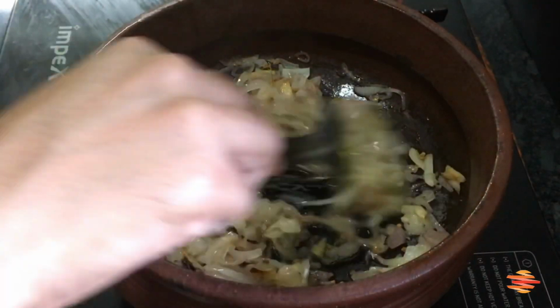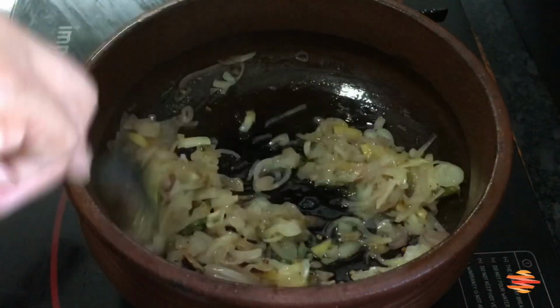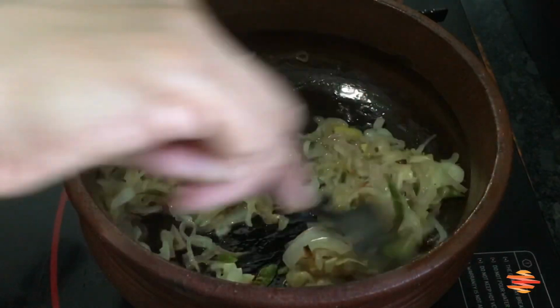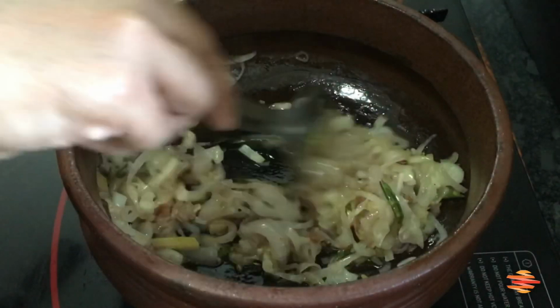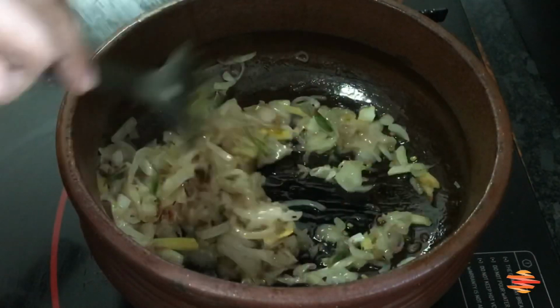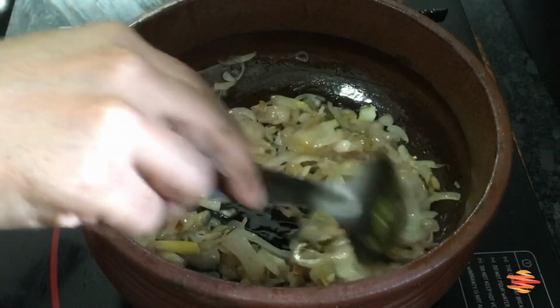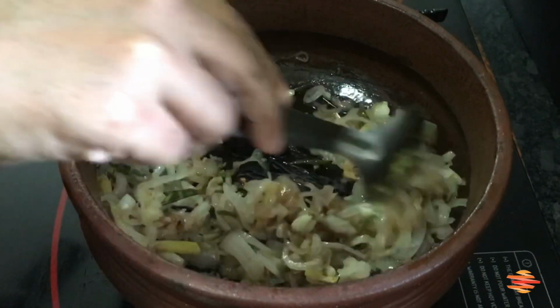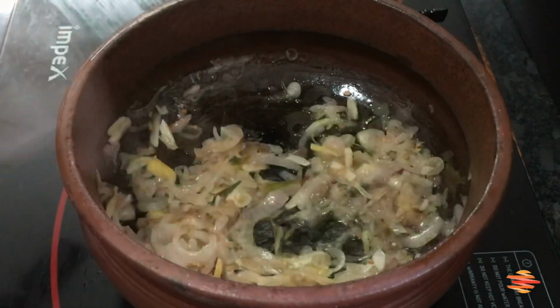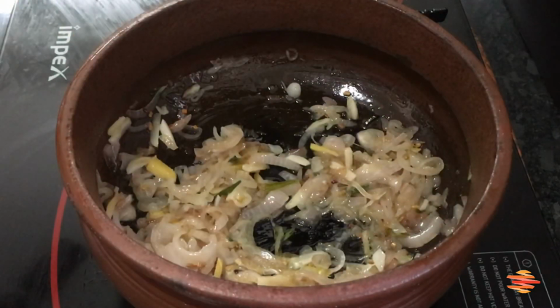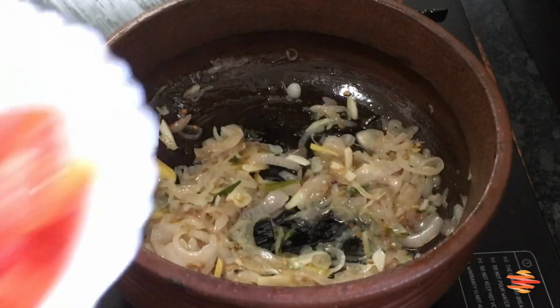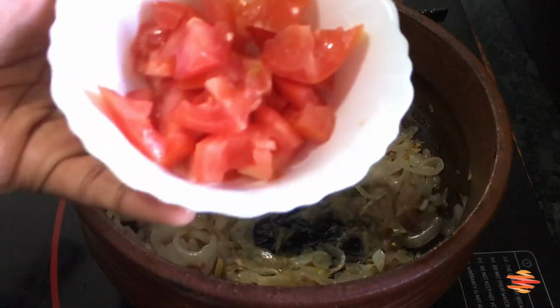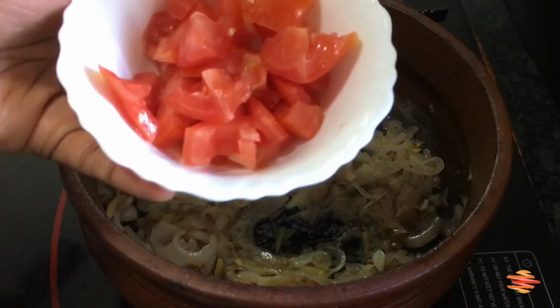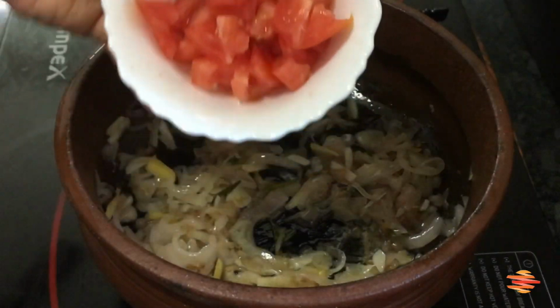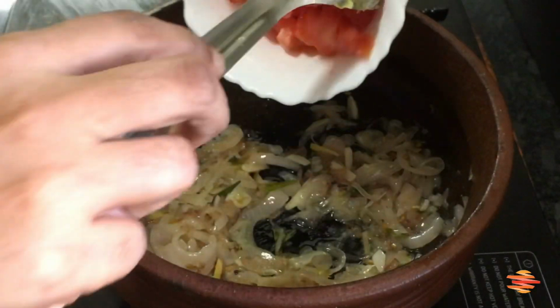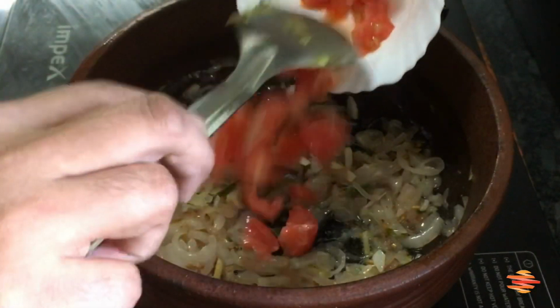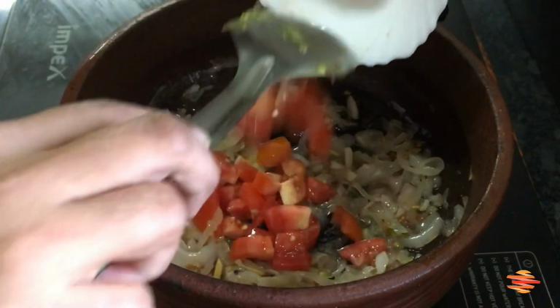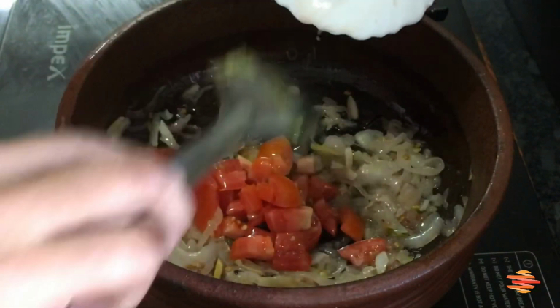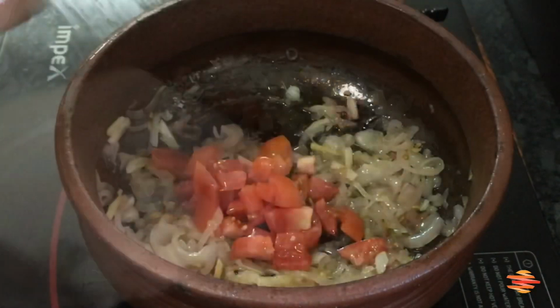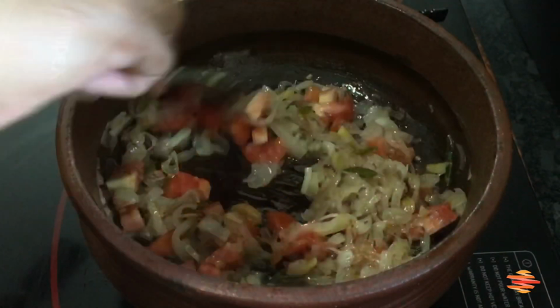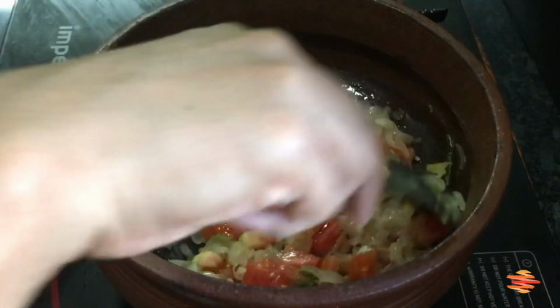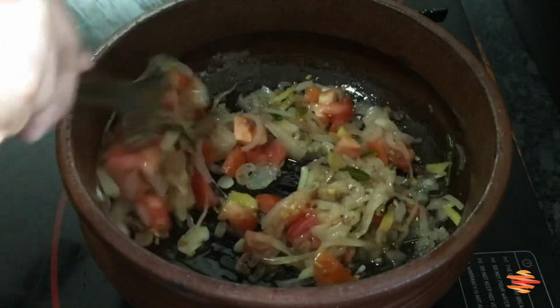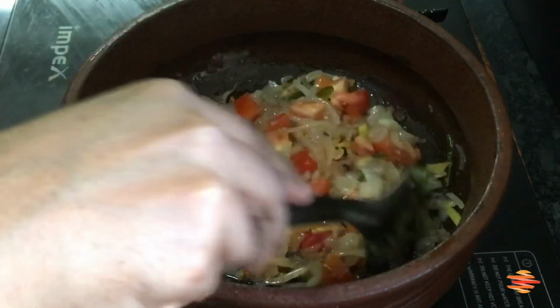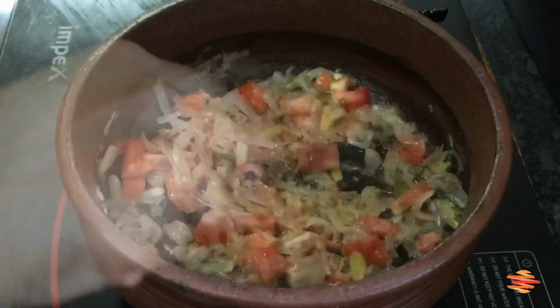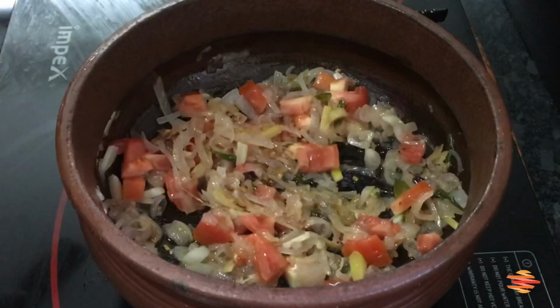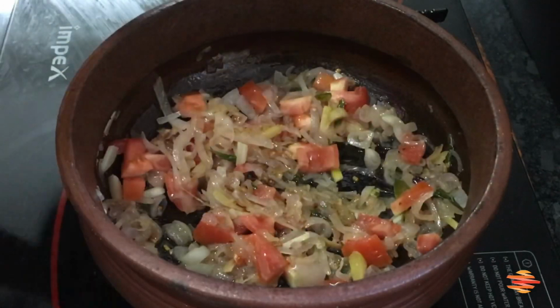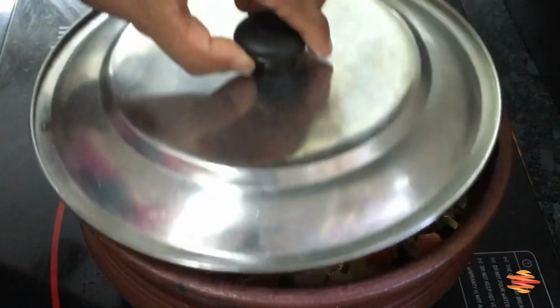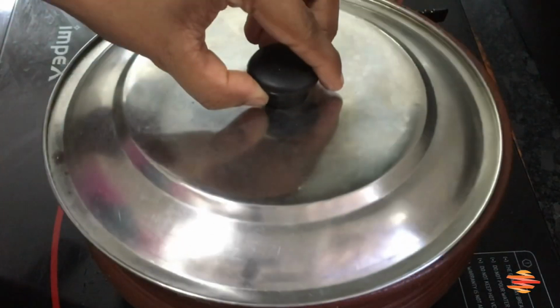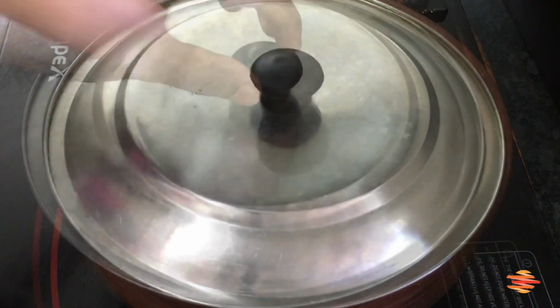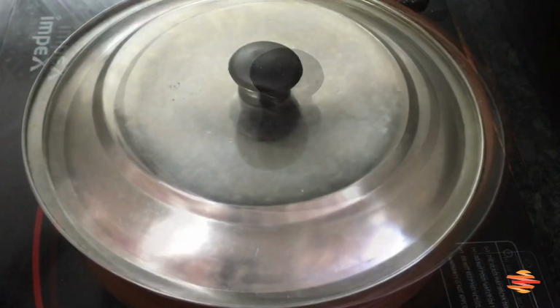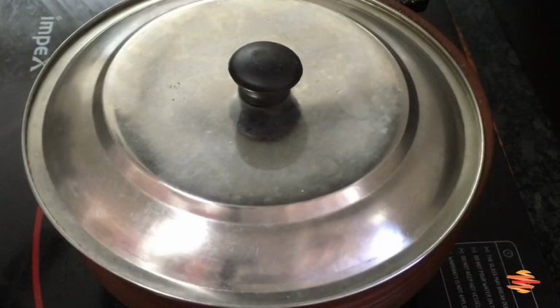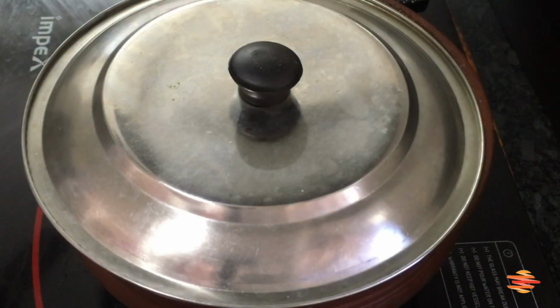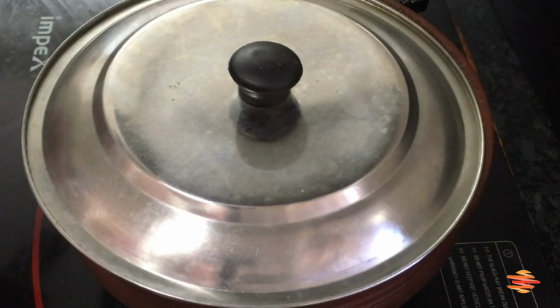This is a nice flavor of the sauce, and I'm going to put a little bit of sauce on it. We put a little bit of sauce on it so we can coat it well.